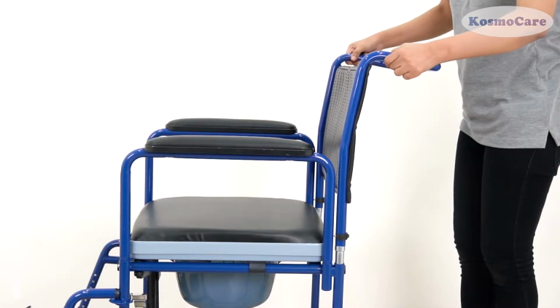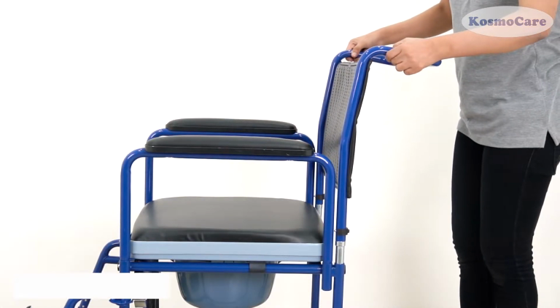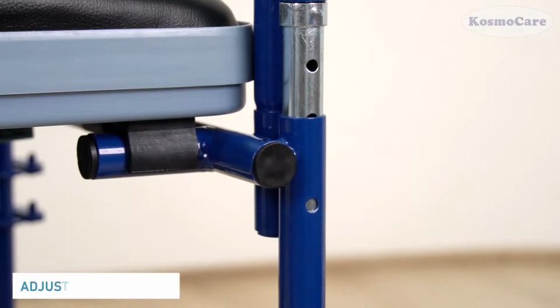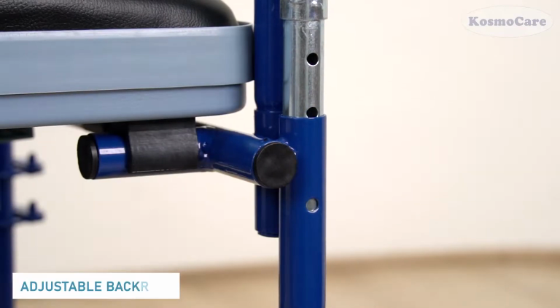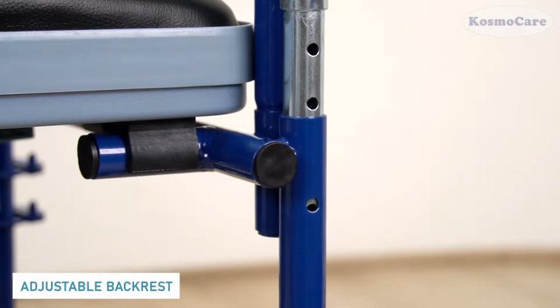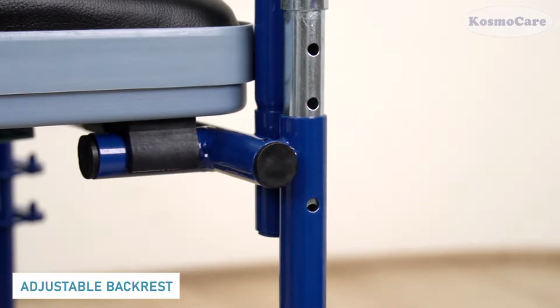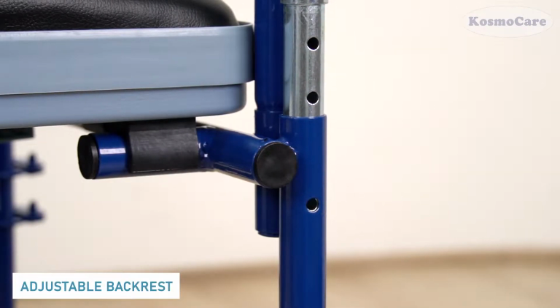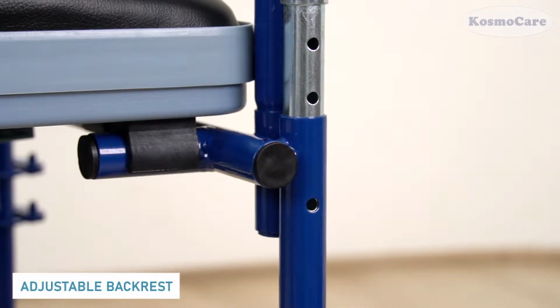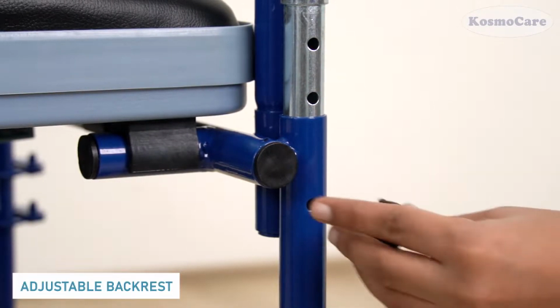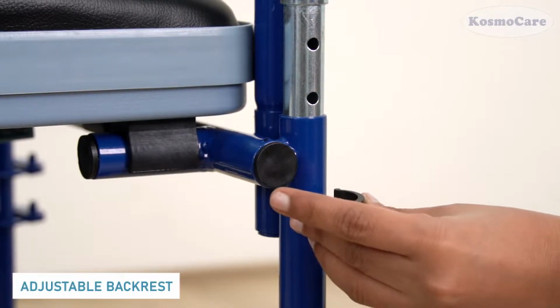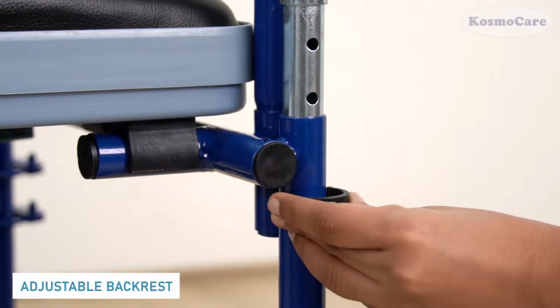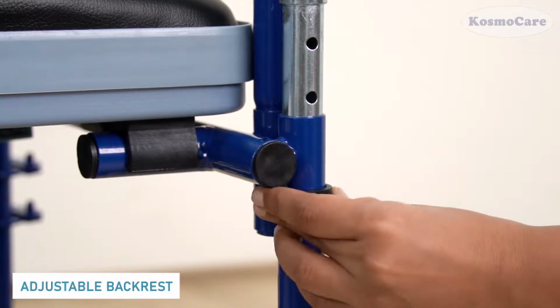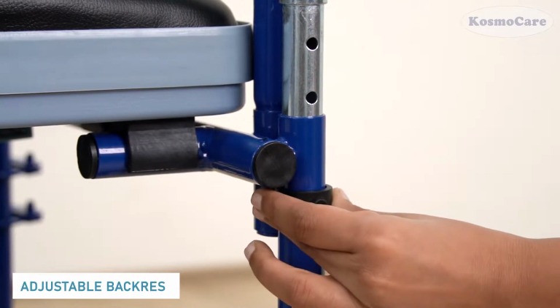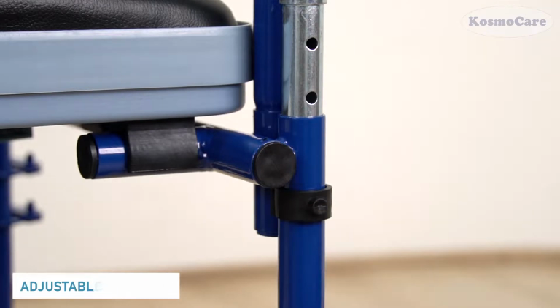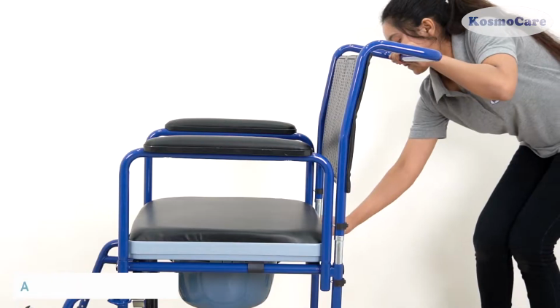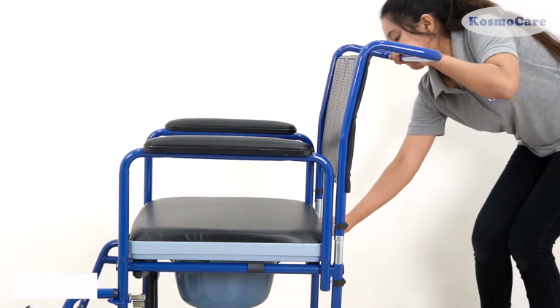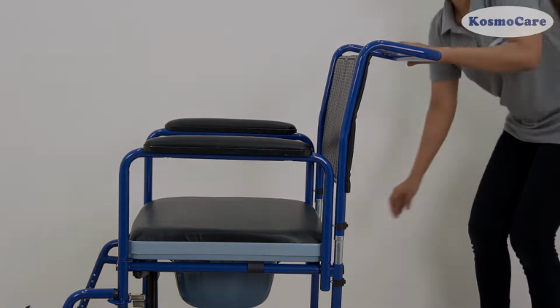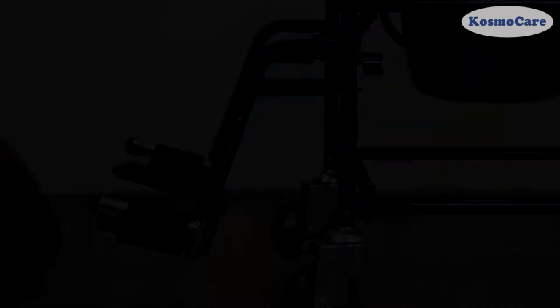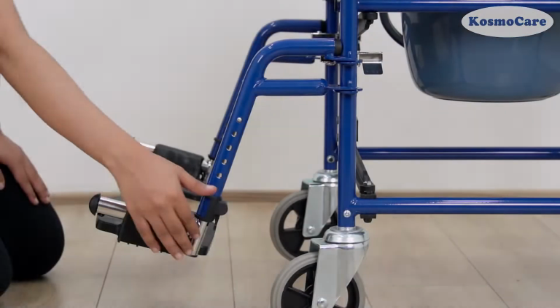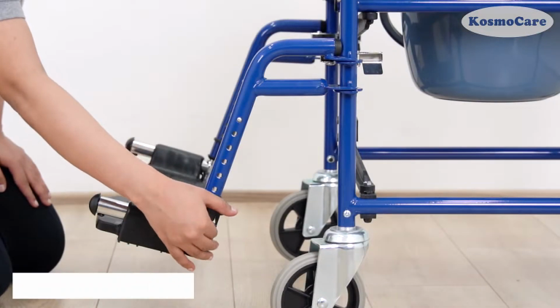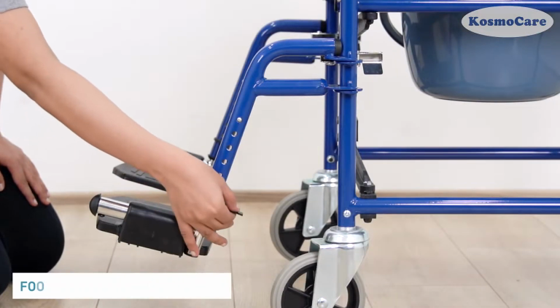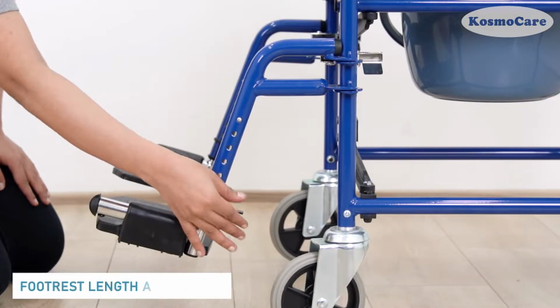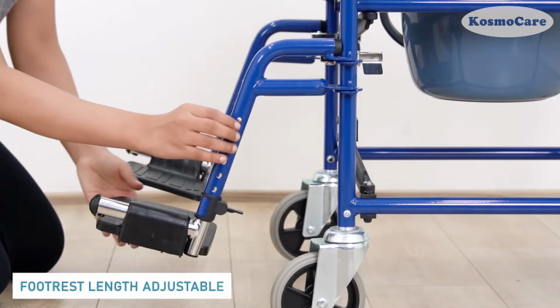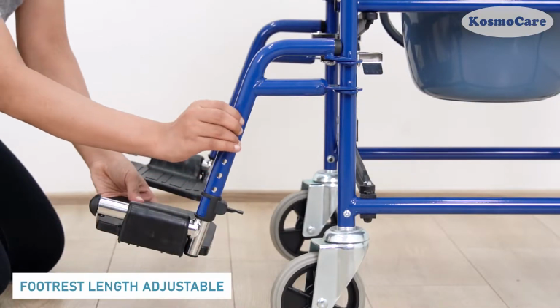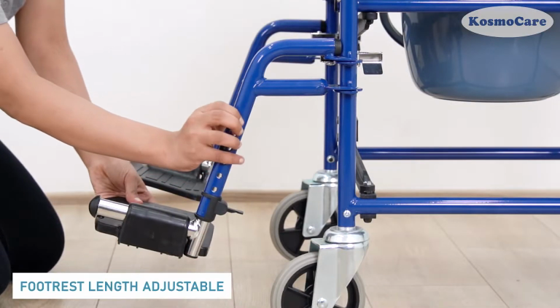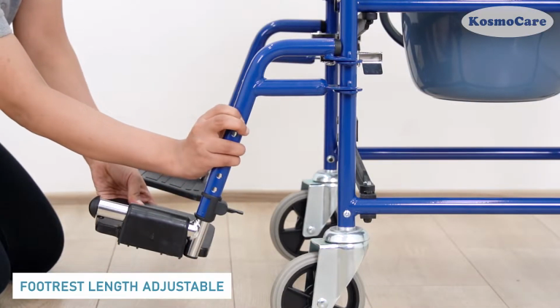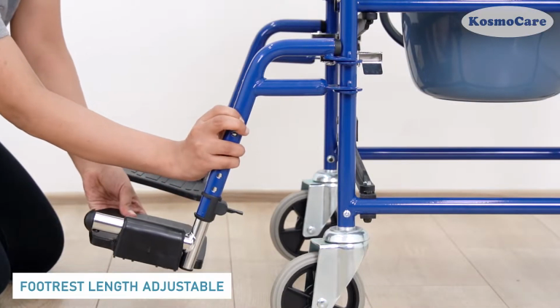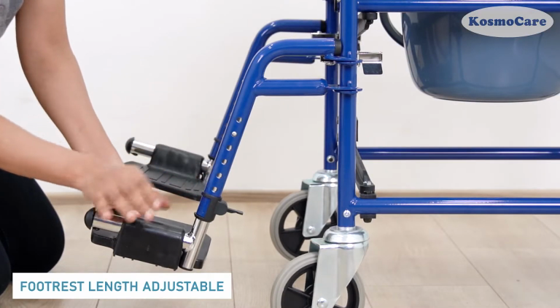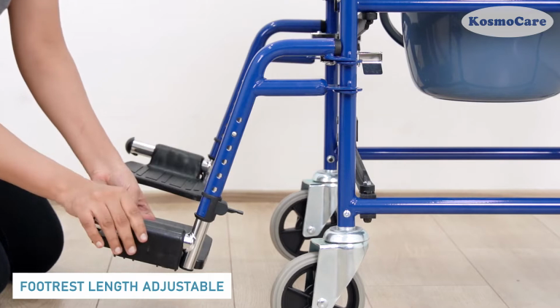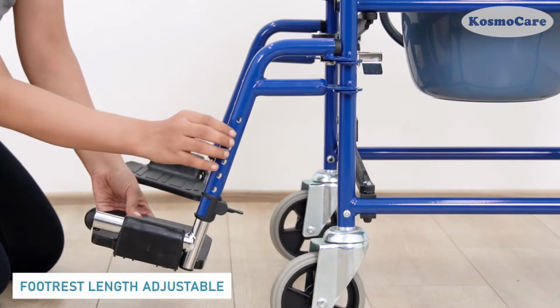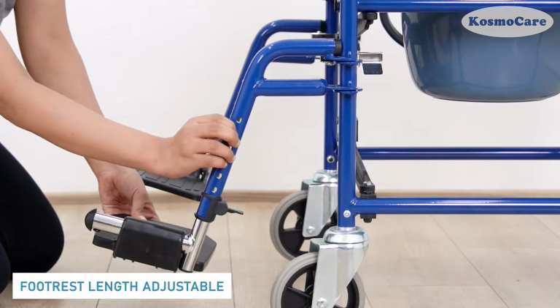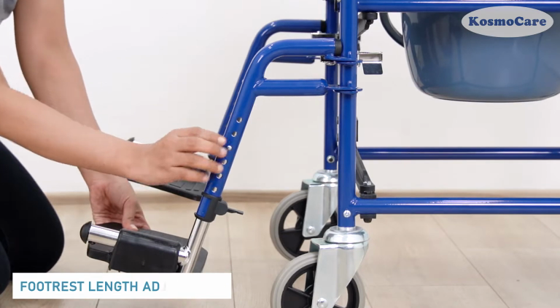Multiple holes on the back support rod allow adjusting the backrest depending on the user's height, and the footrest length adjustment provides the perfect customized fit.